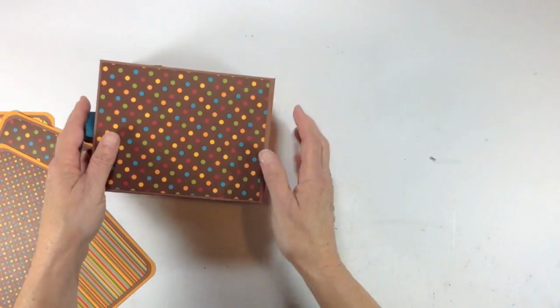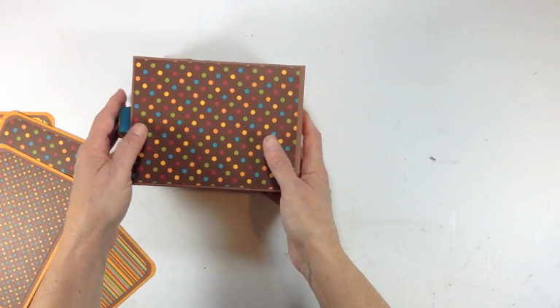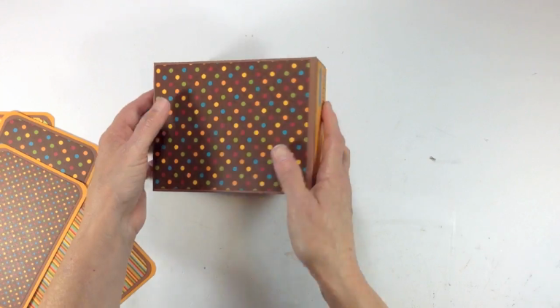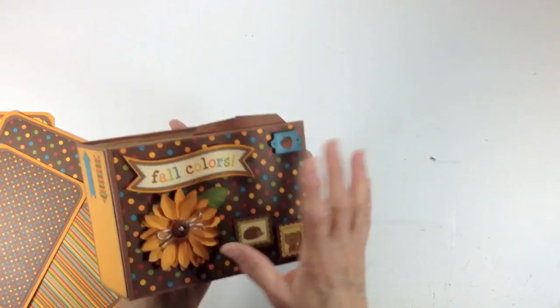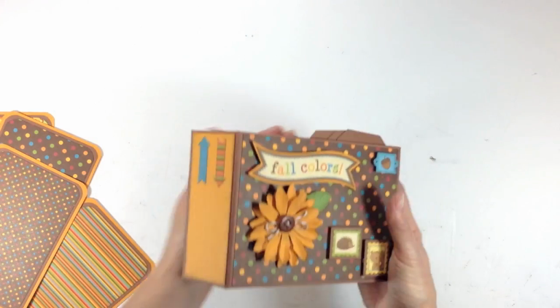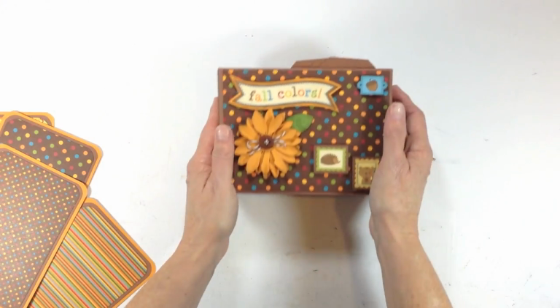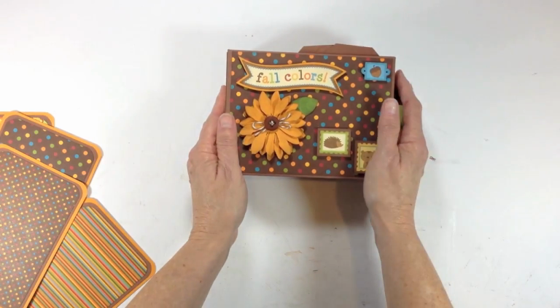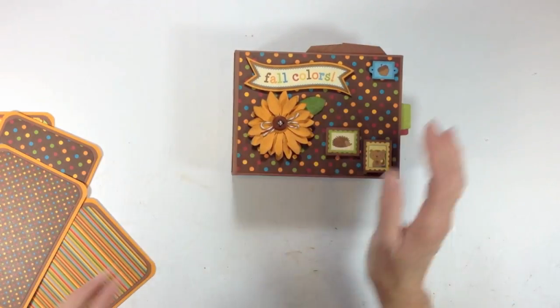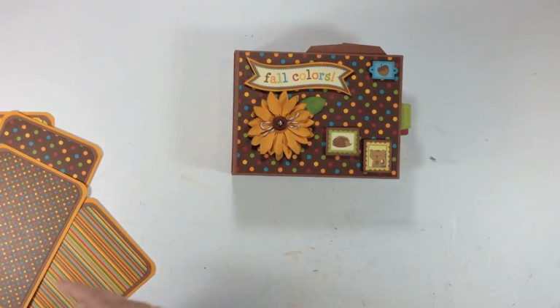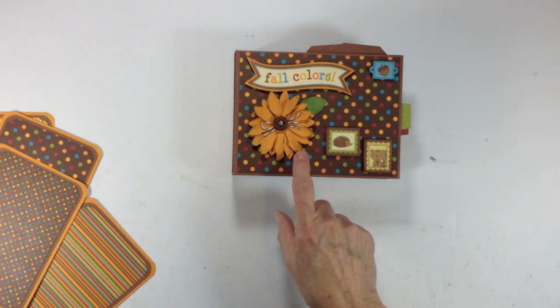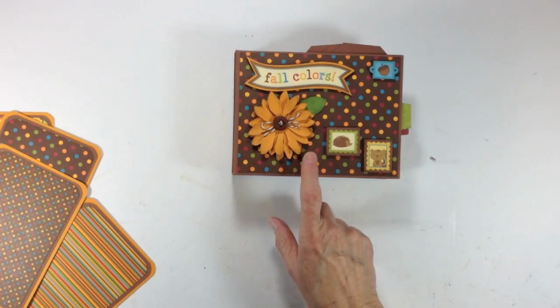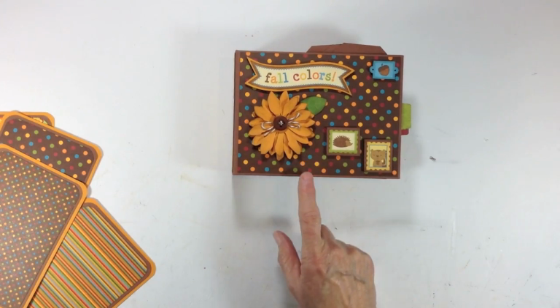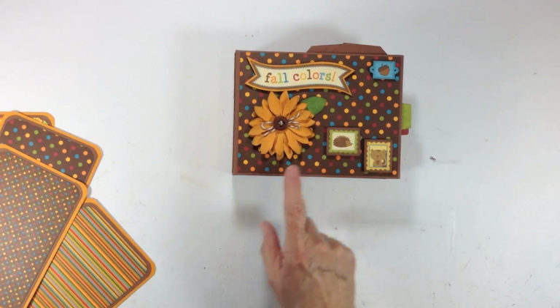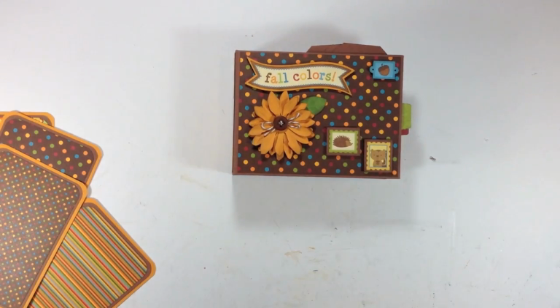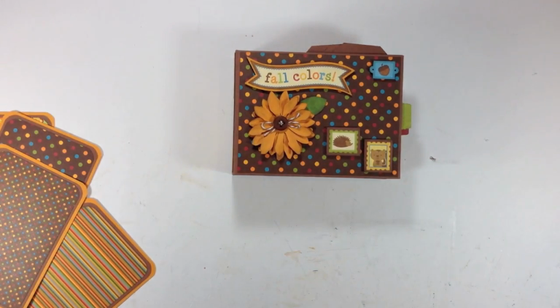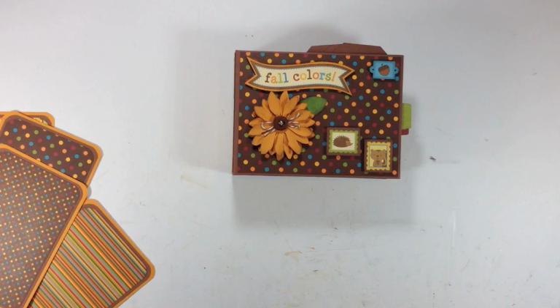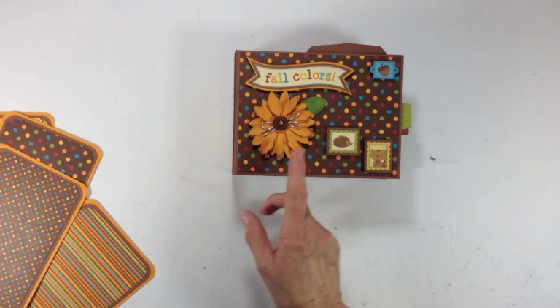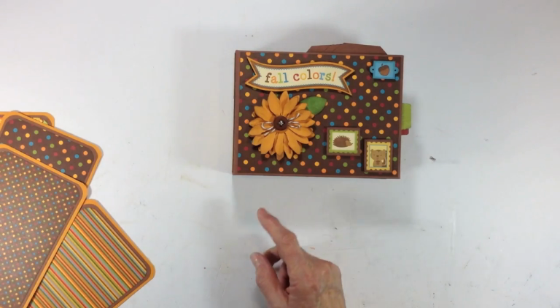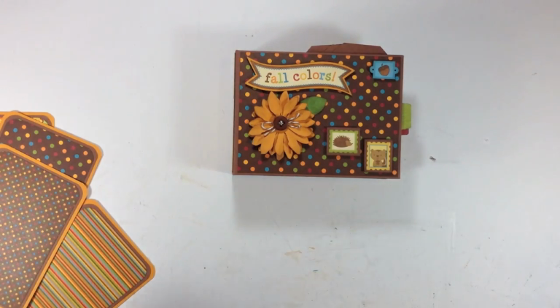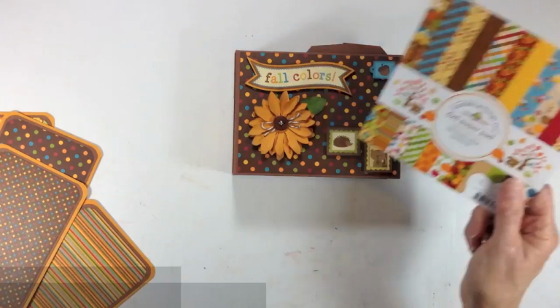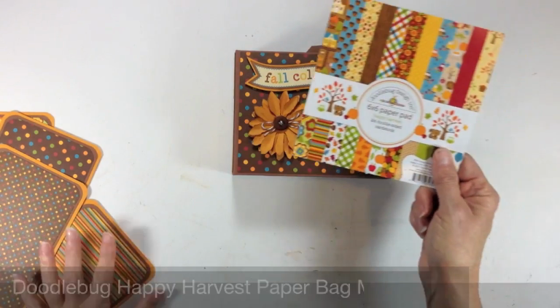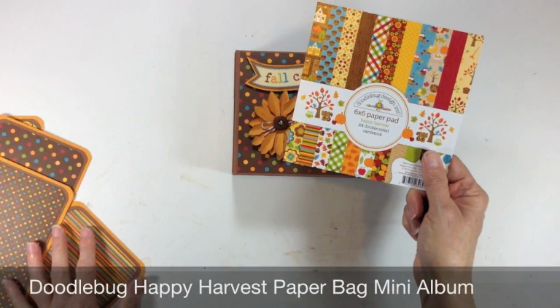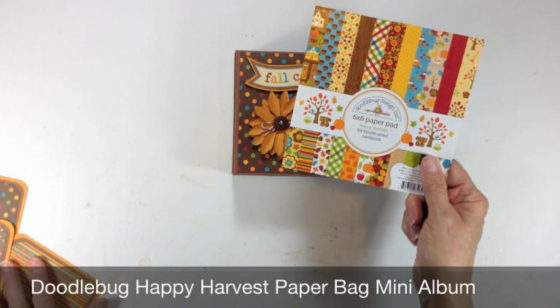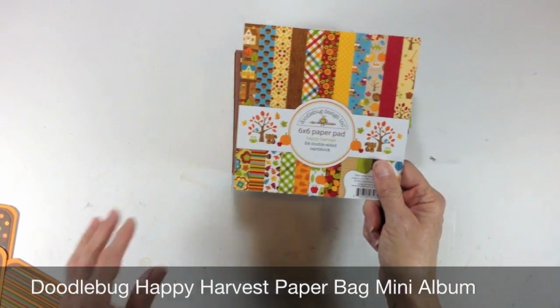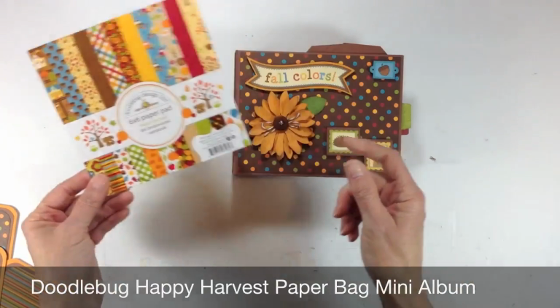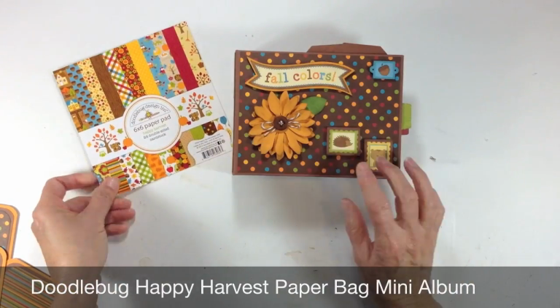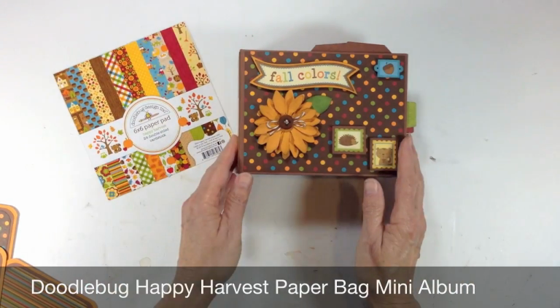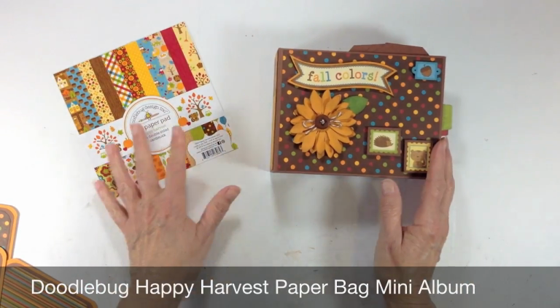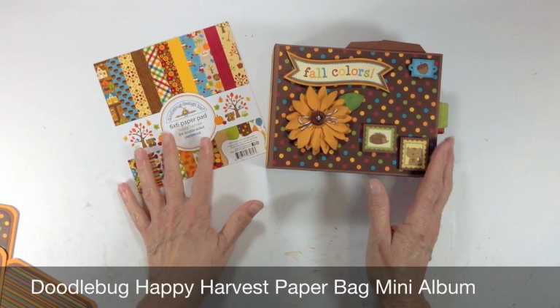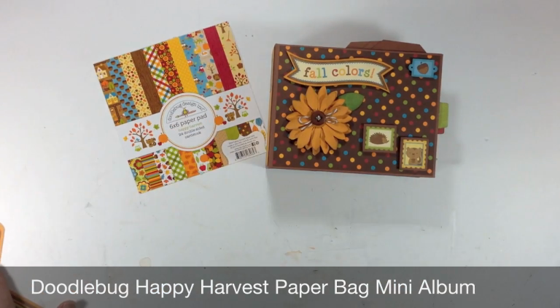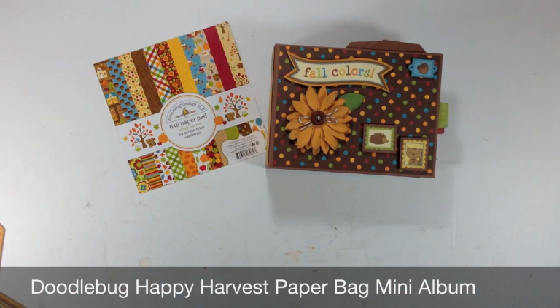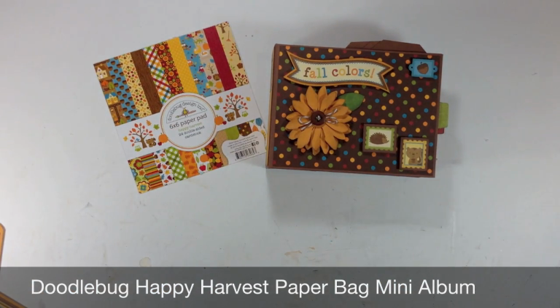So there you go — that's my mini album for fall, cute for pumpkin patch pictures or any kind of fall harvest pictures, using the Doodlebug six by six paper pad called Happy Harvest. Thanks so much for watching. Bye!